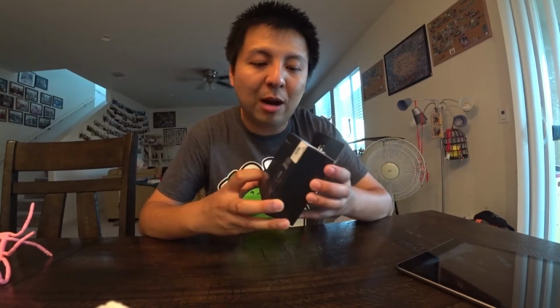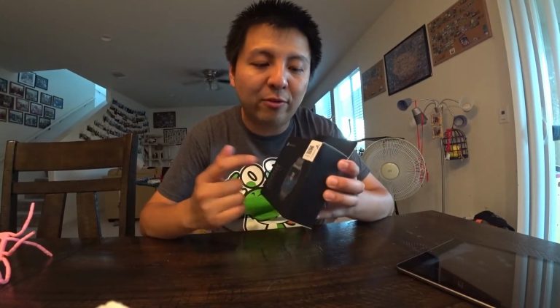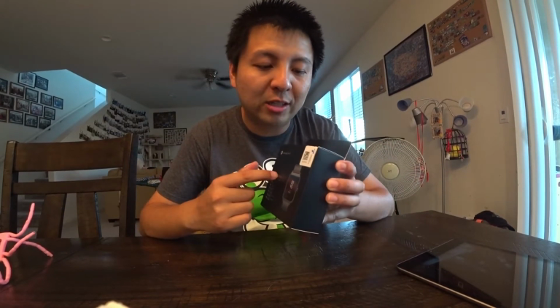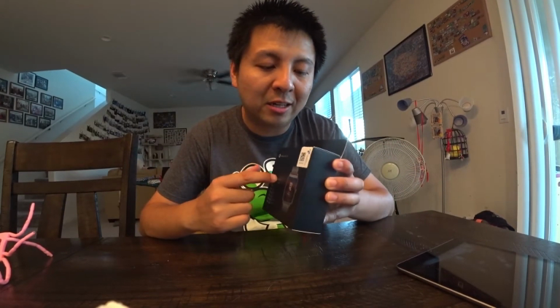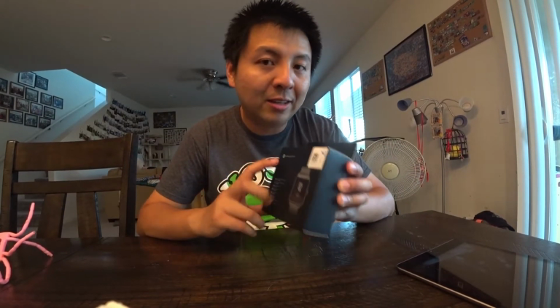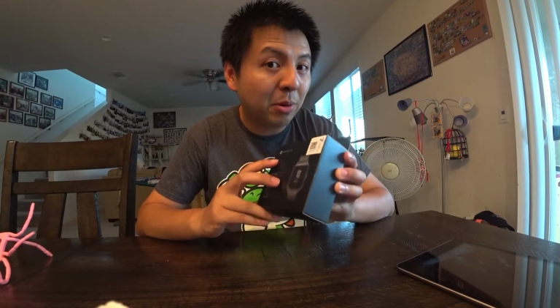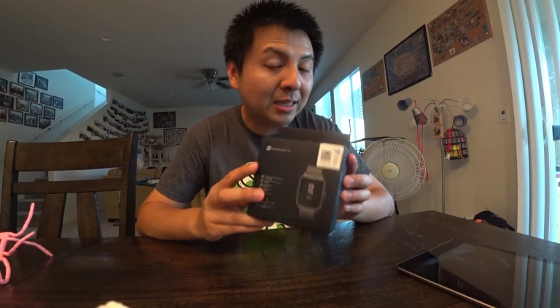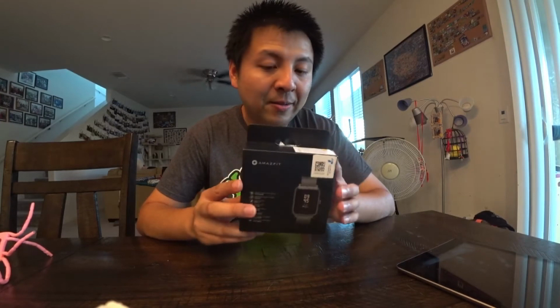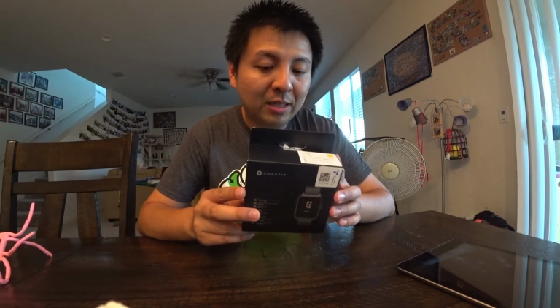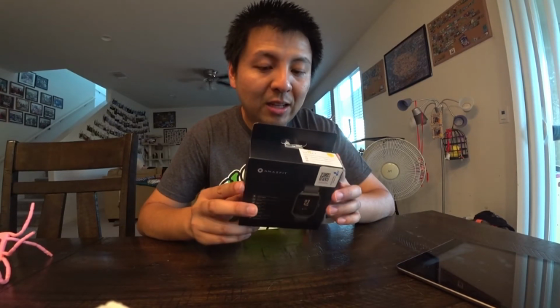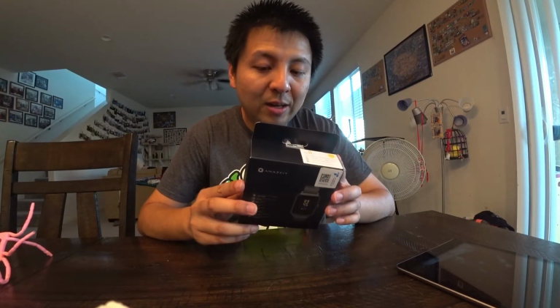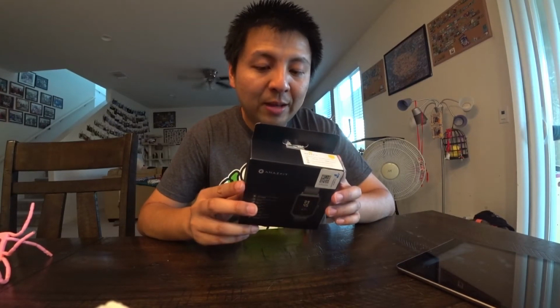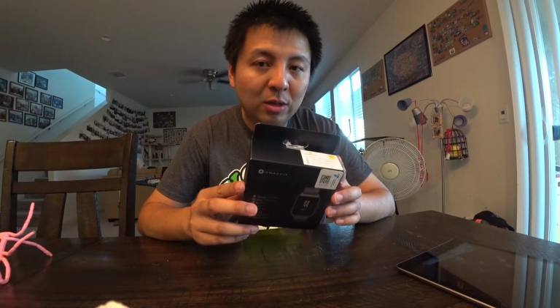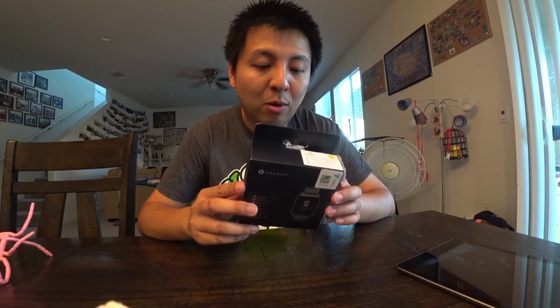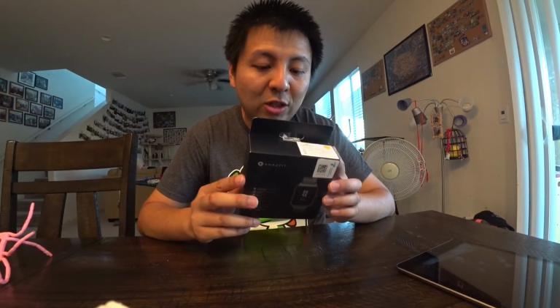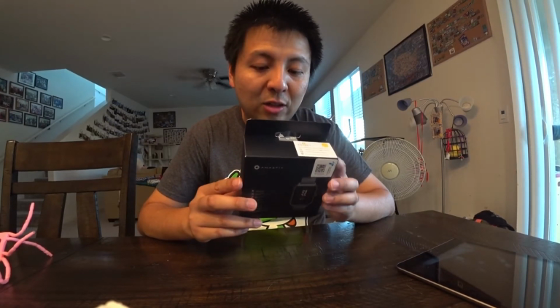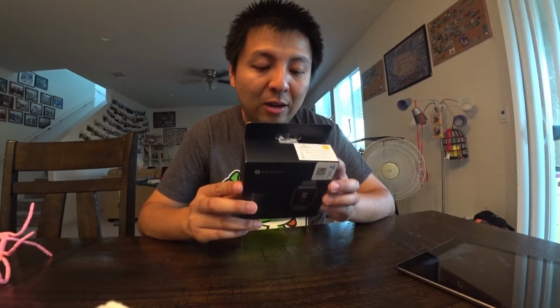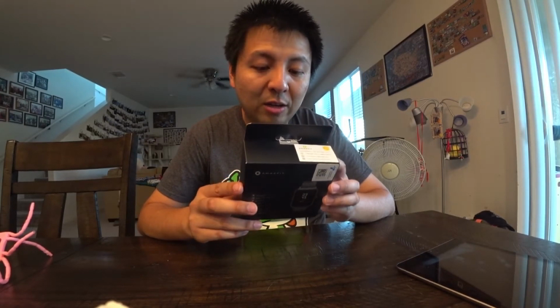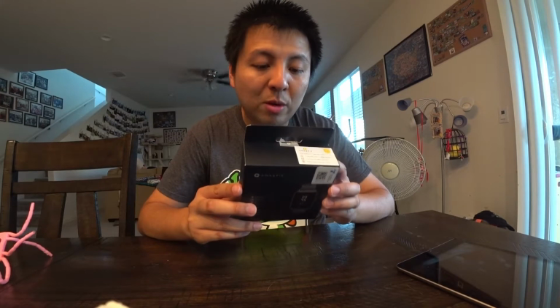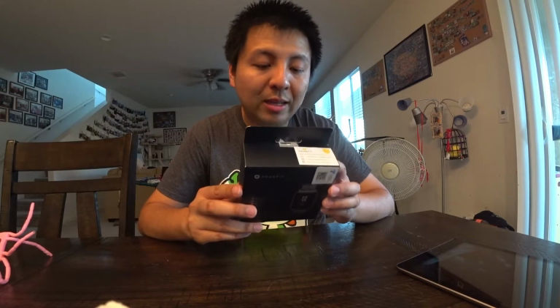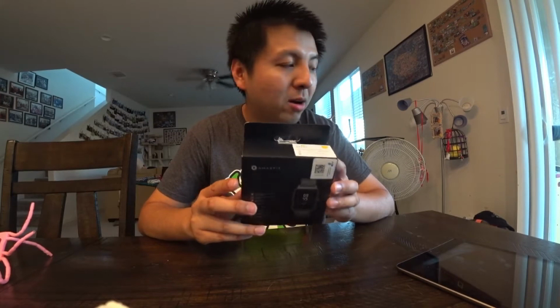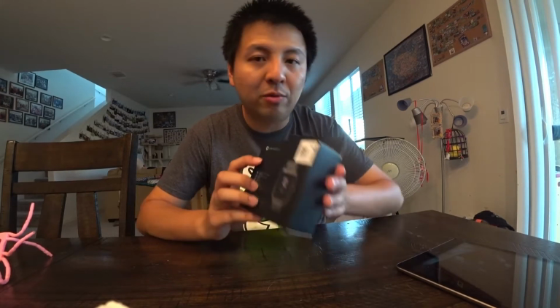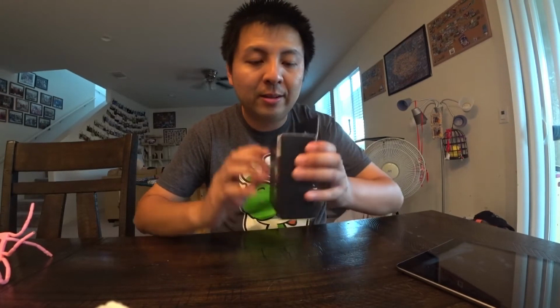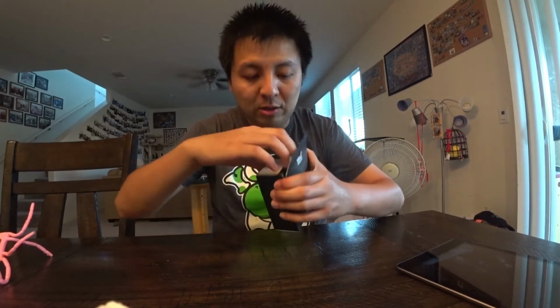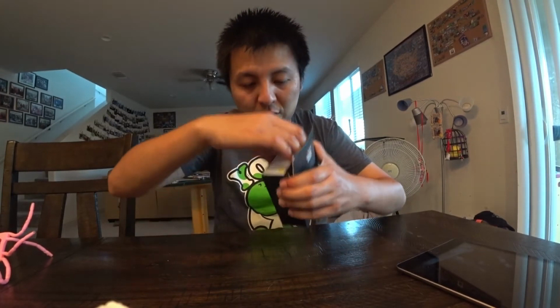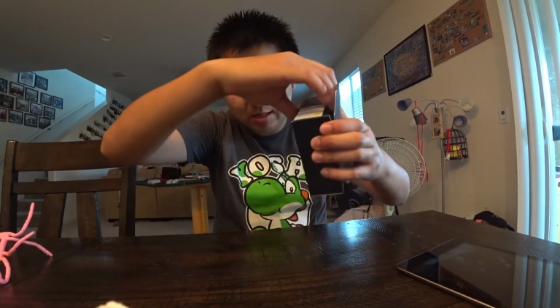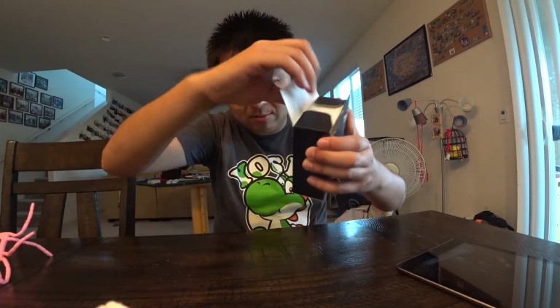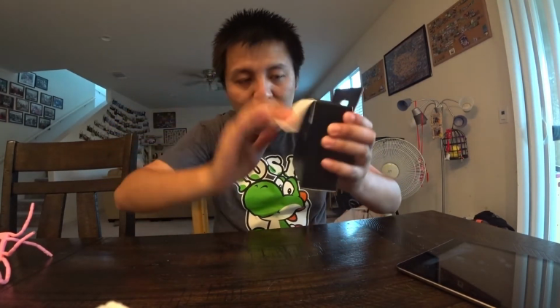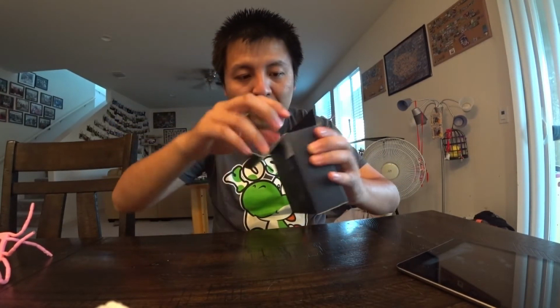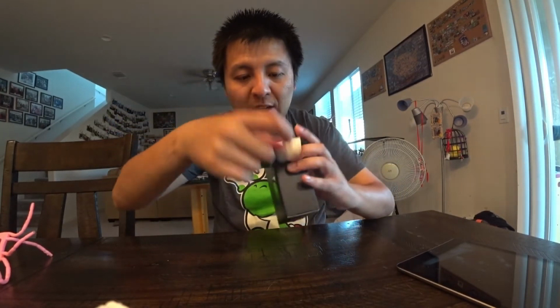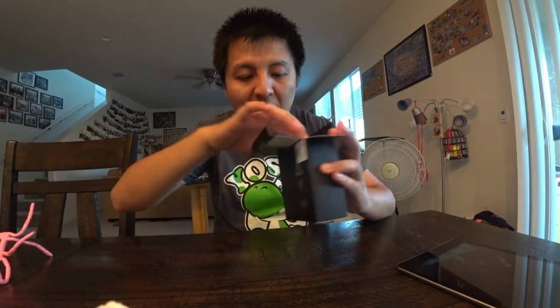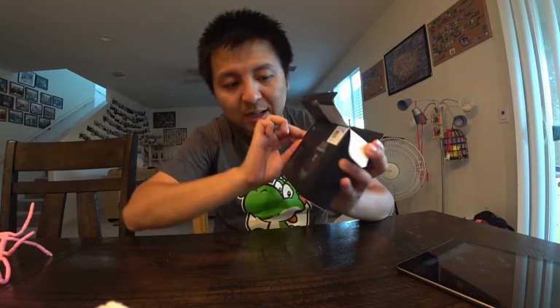The Amazfit BIP-S is a new upgraded version this year, same price at about $70 but with more features. You can actually swim with it now — it's waterproof. I just want to show you guys.